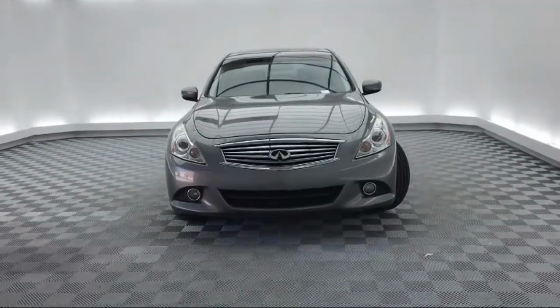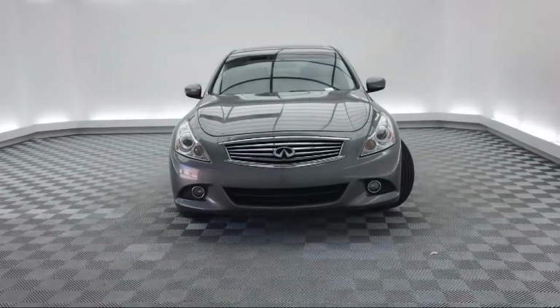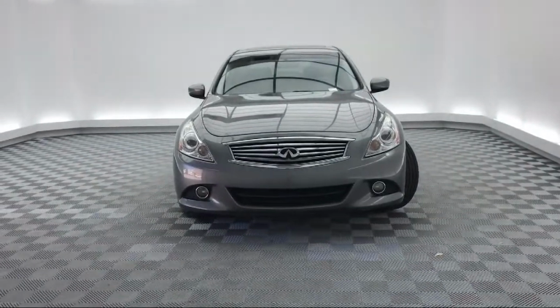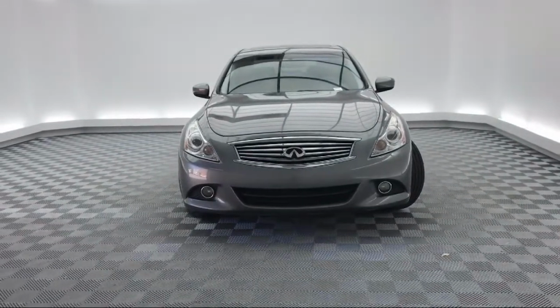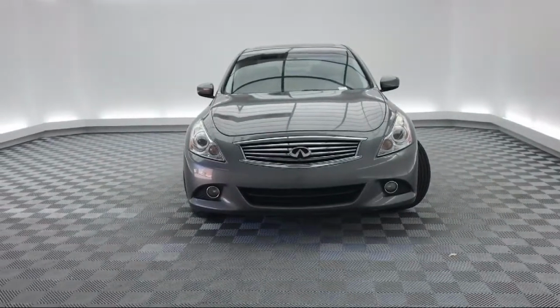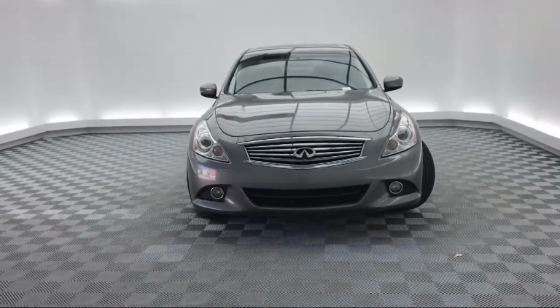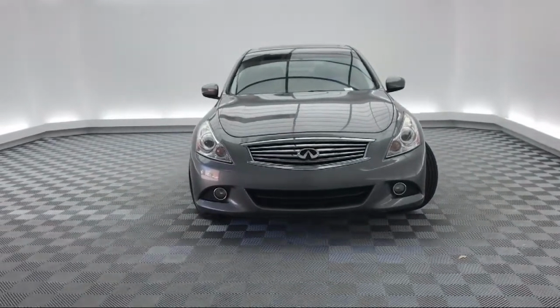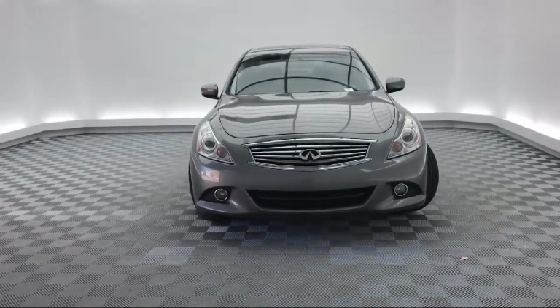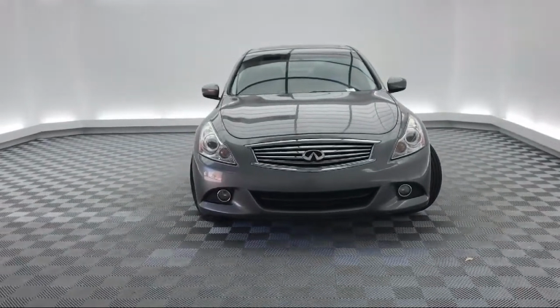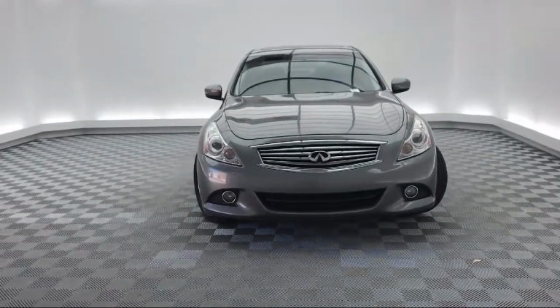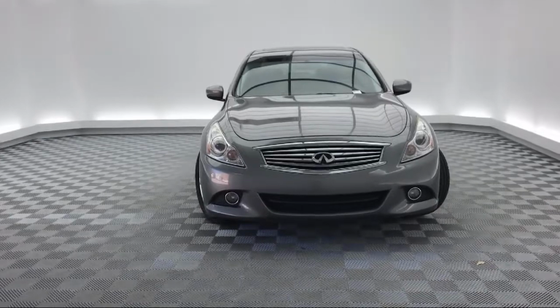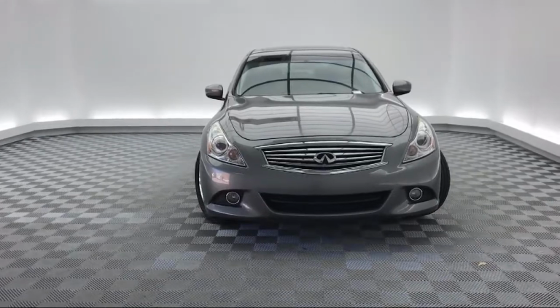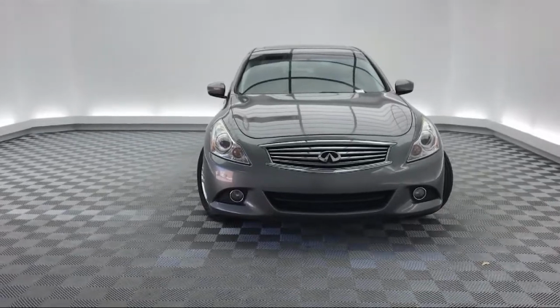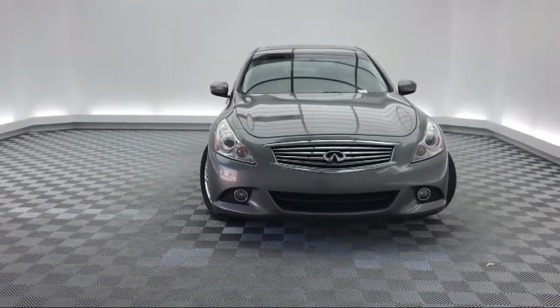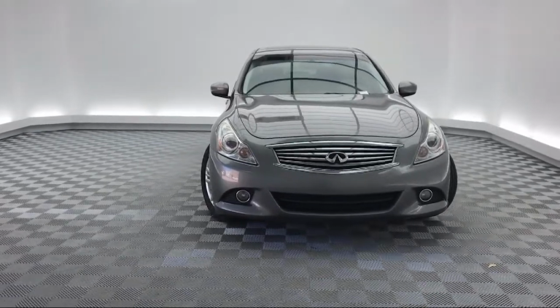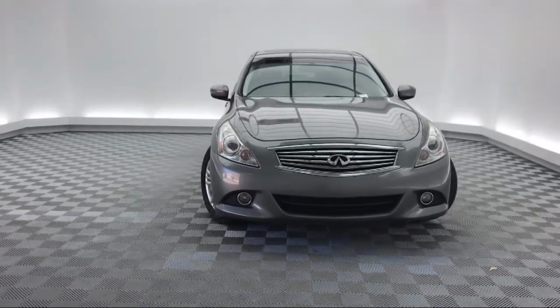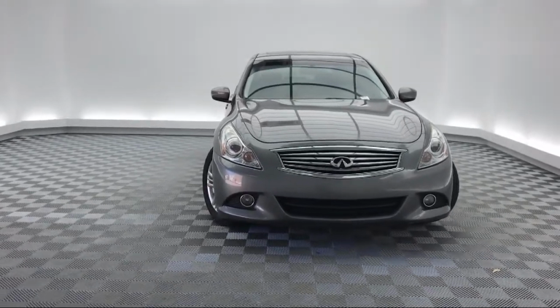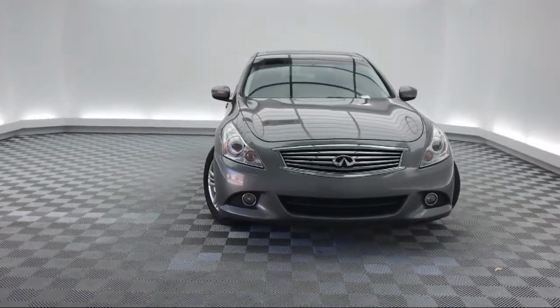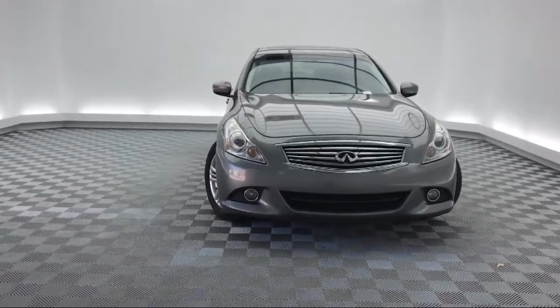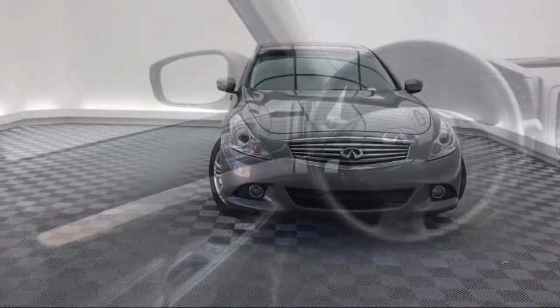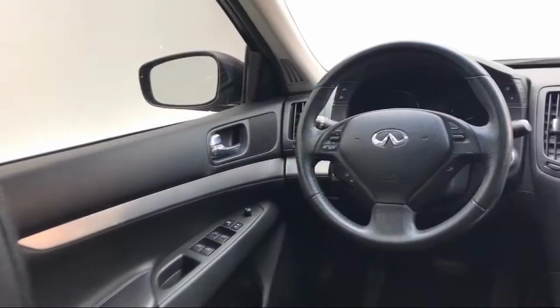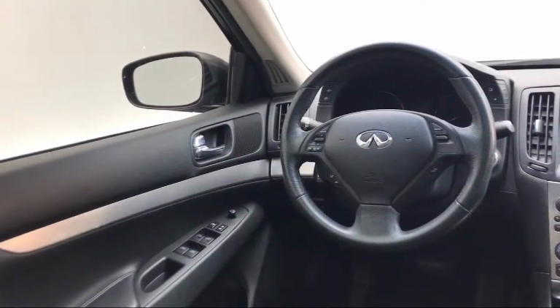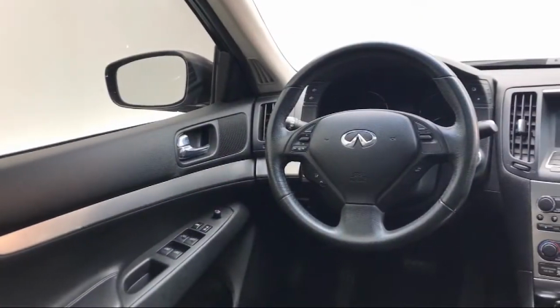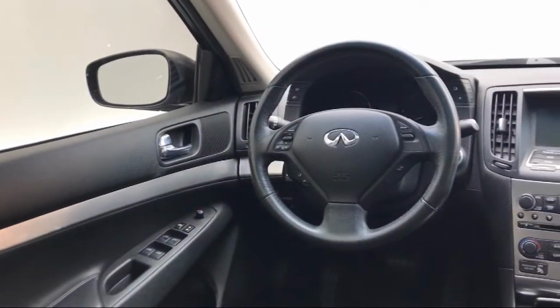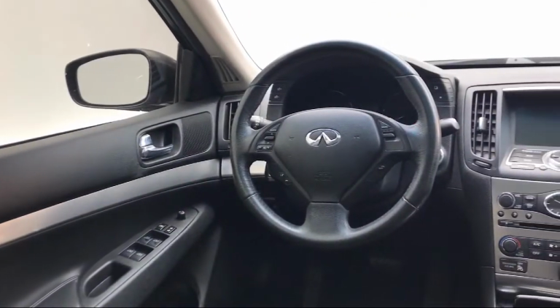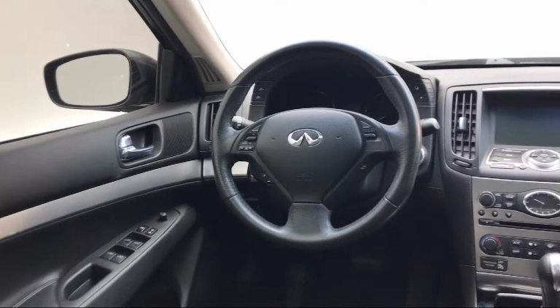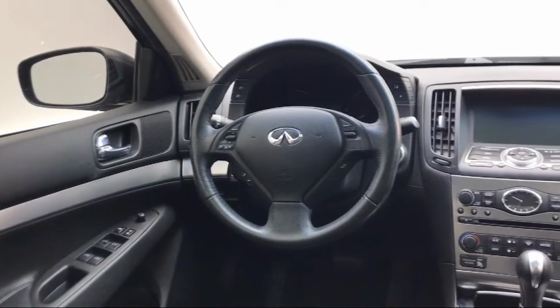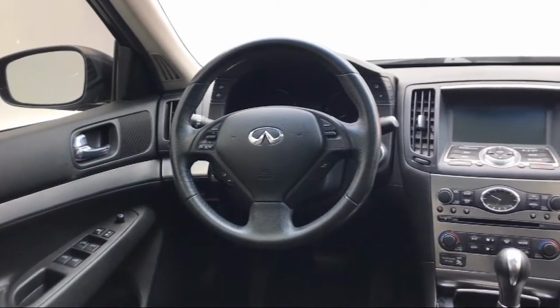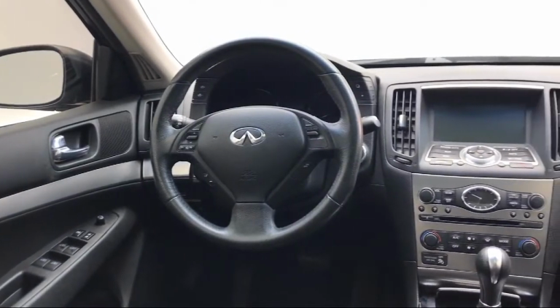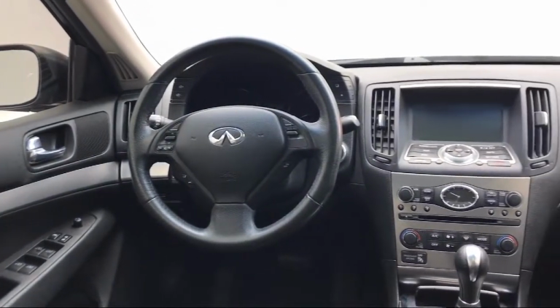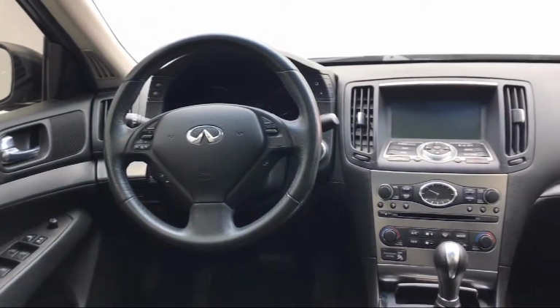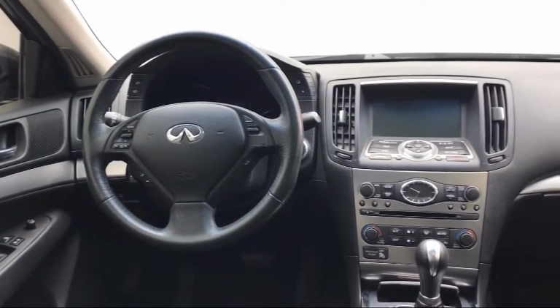It also features a leather-wrapped steering wheel, heated front seats, bi-xenon HID headlamps, air conditioning, and a power driver seat, and has less than 90,000 miles on the odometer.